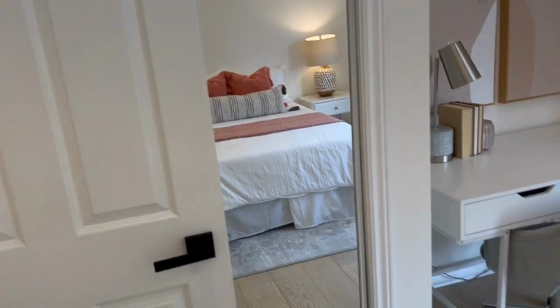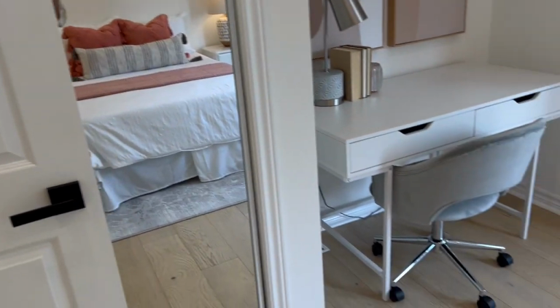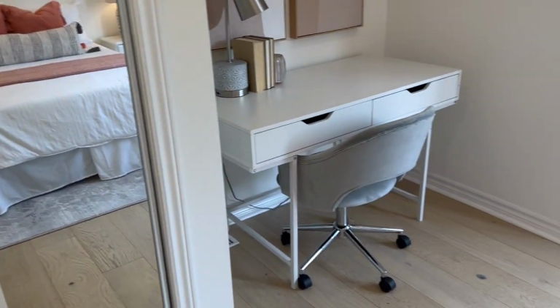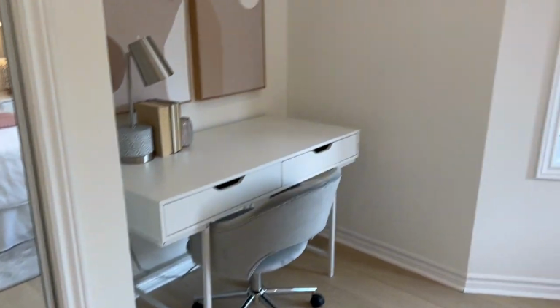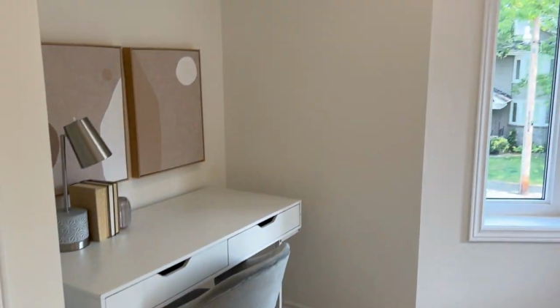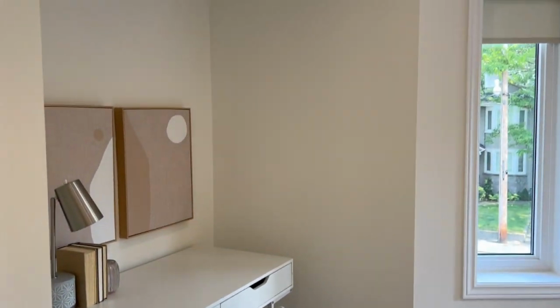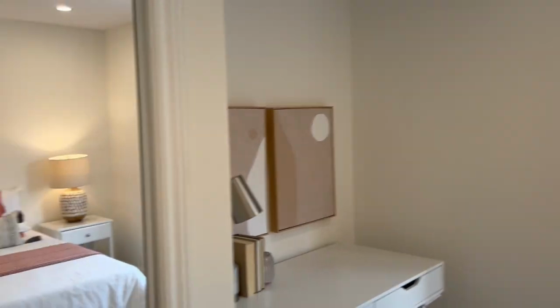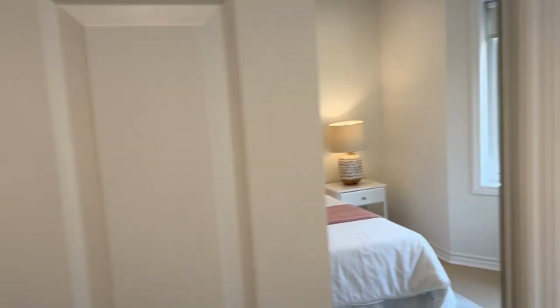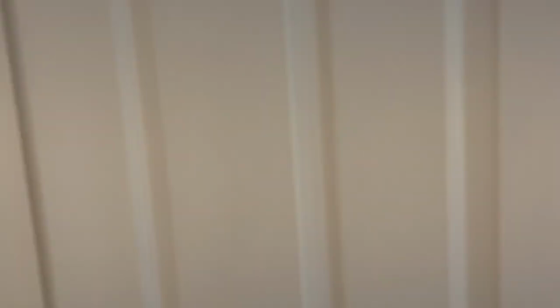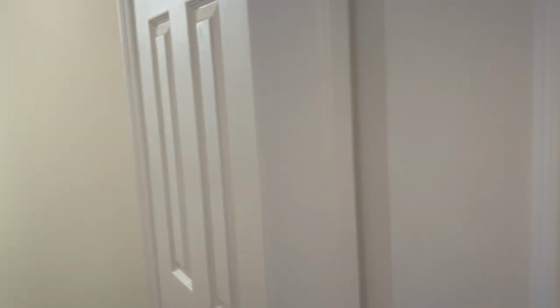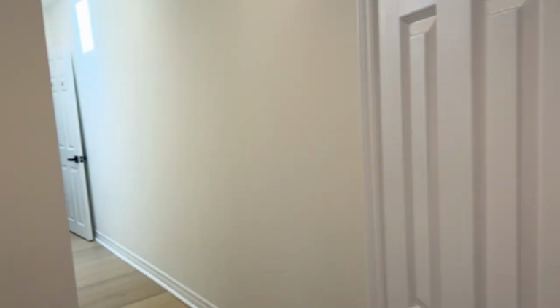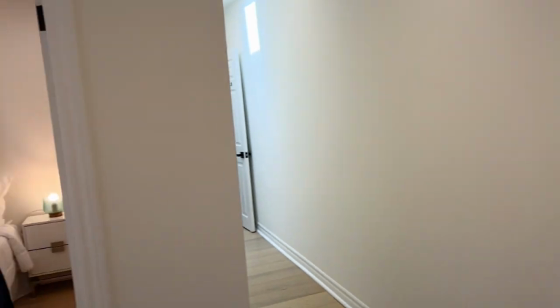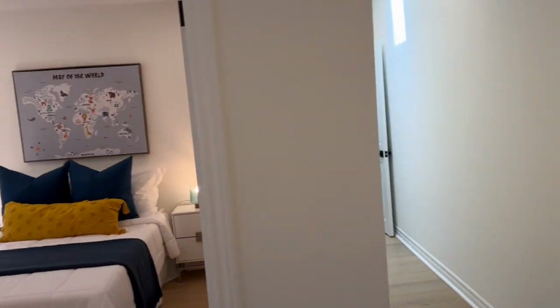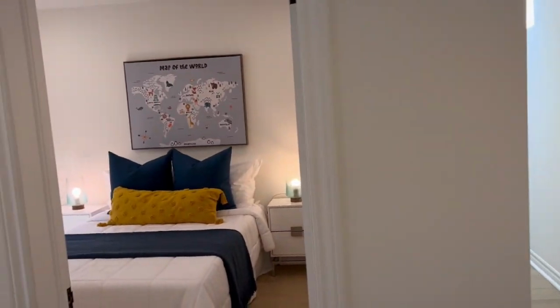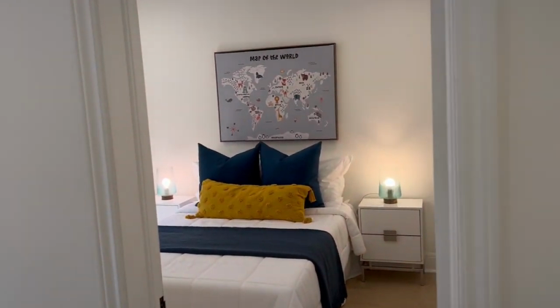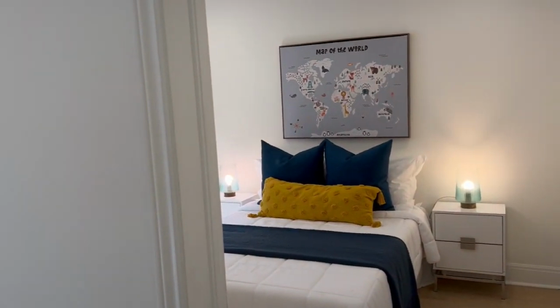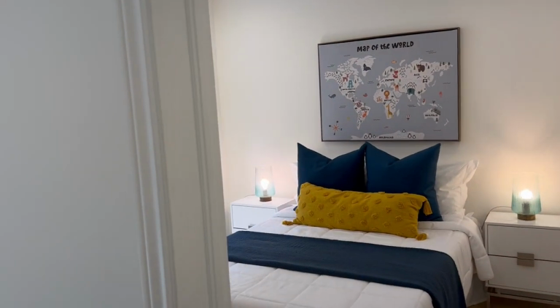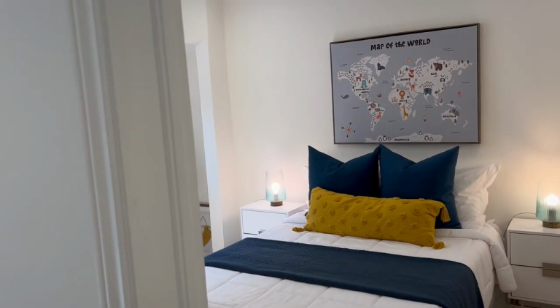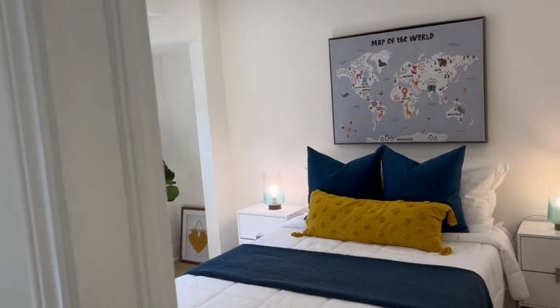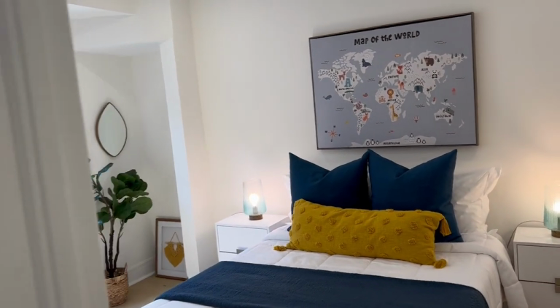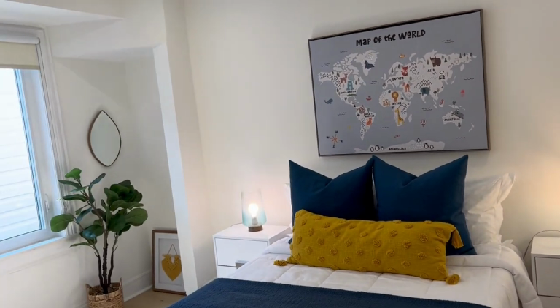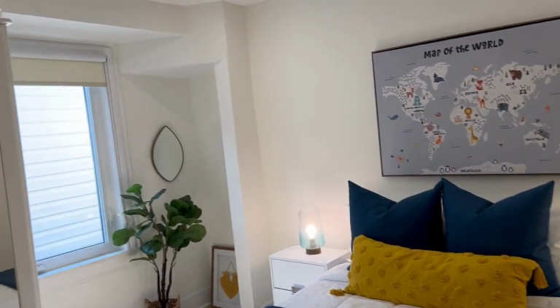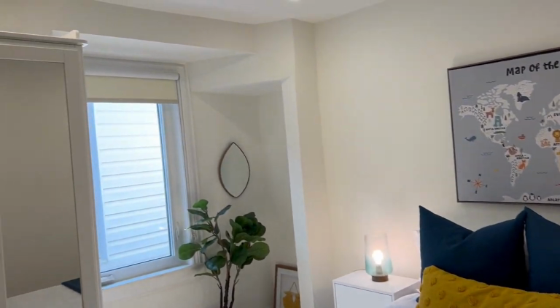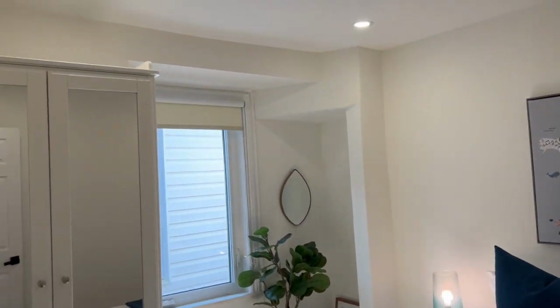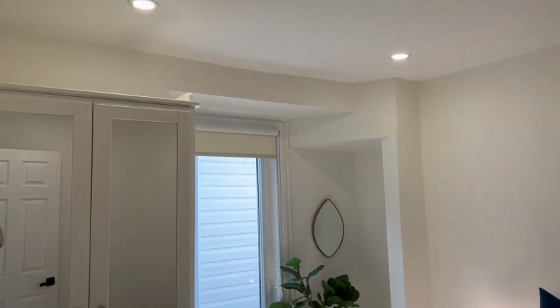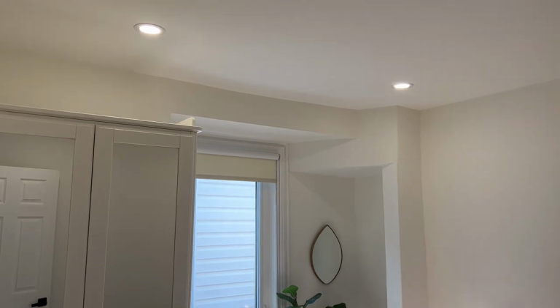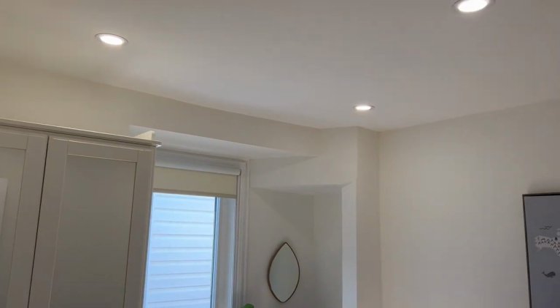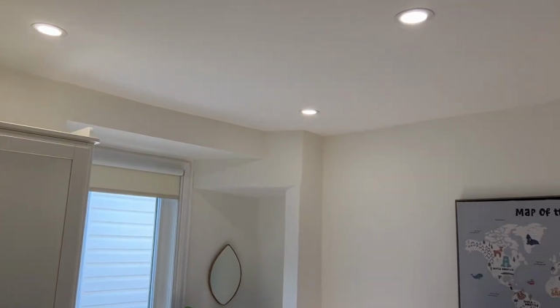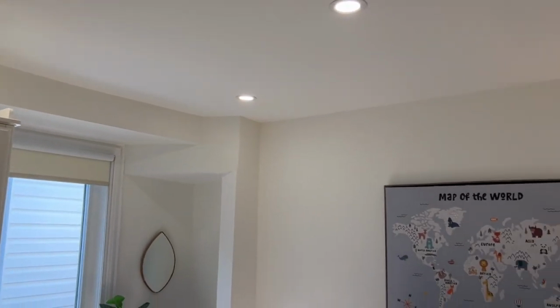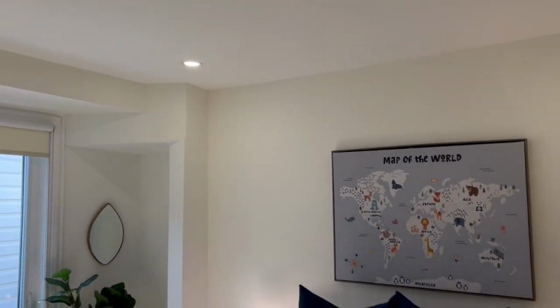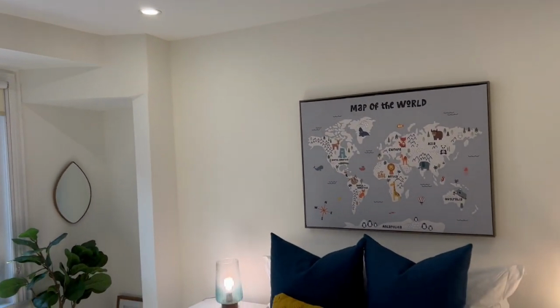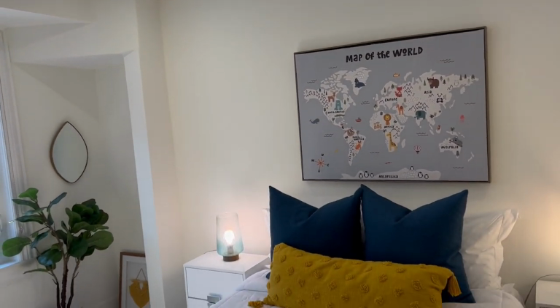Major bonus — these floors are gorgeous. A ton of work has been done: plumbing, roof, windows, kitchens, bathrooms, floors, walls — all the good stuff.